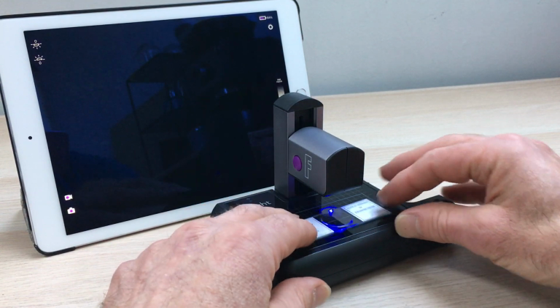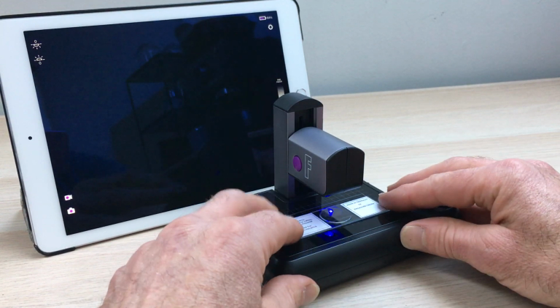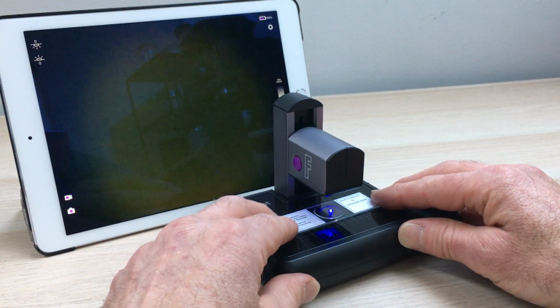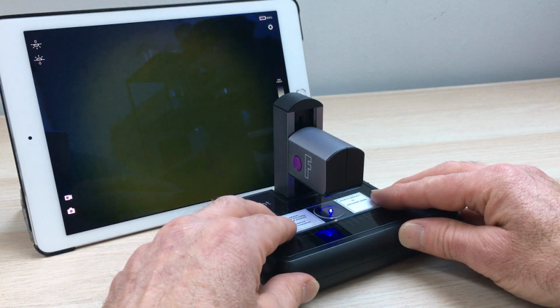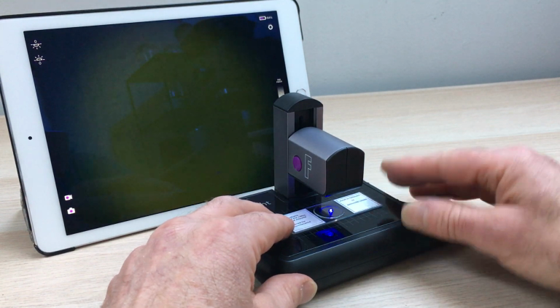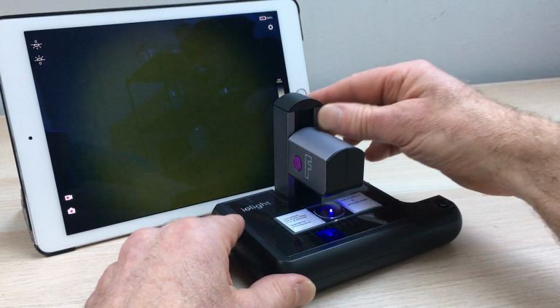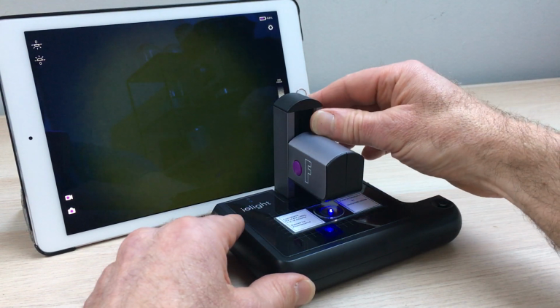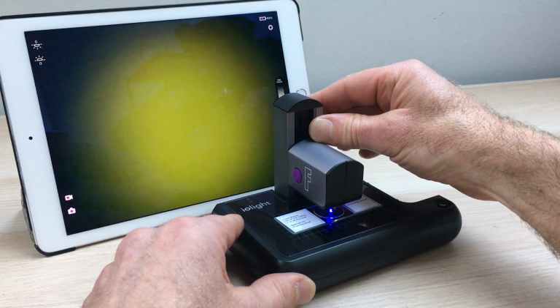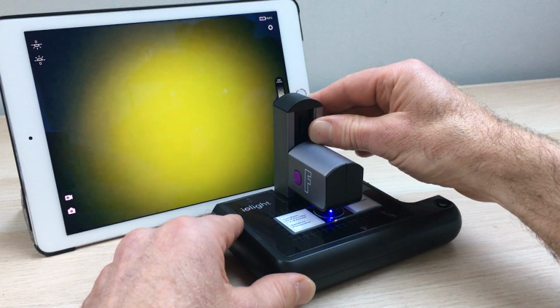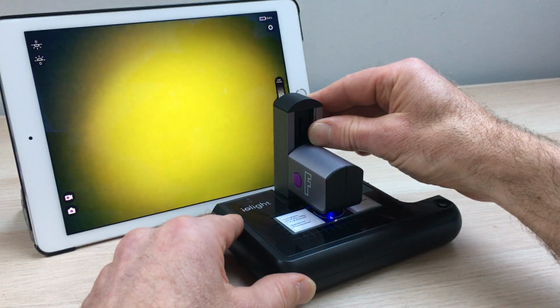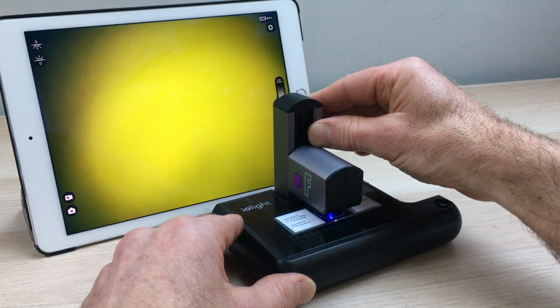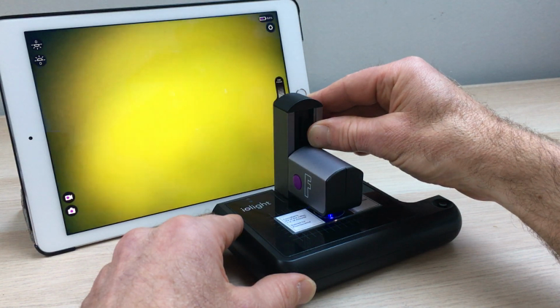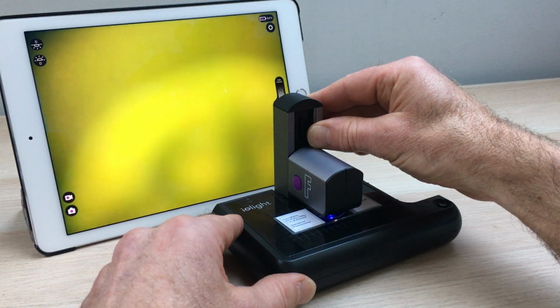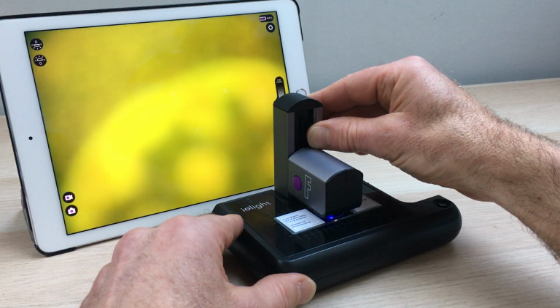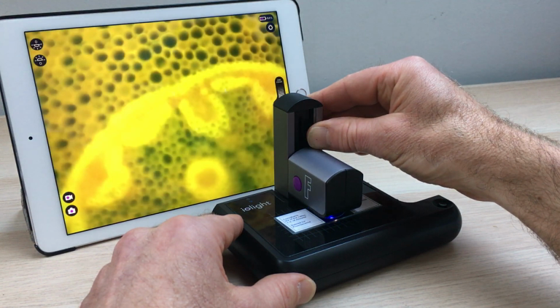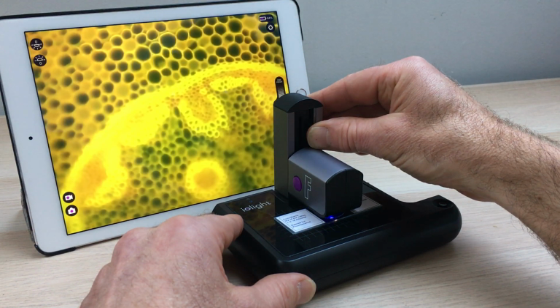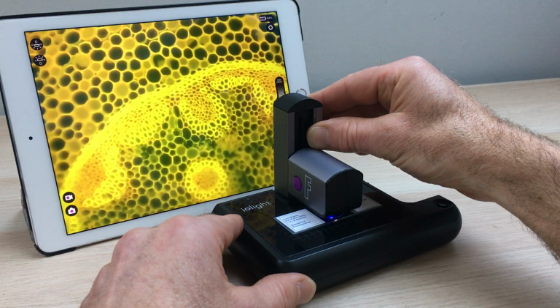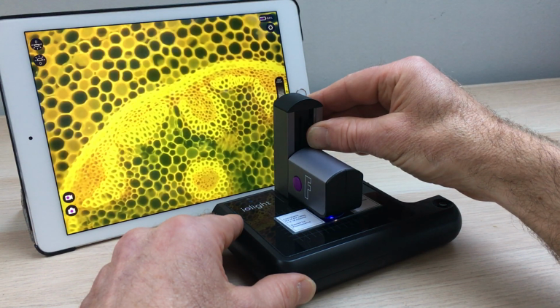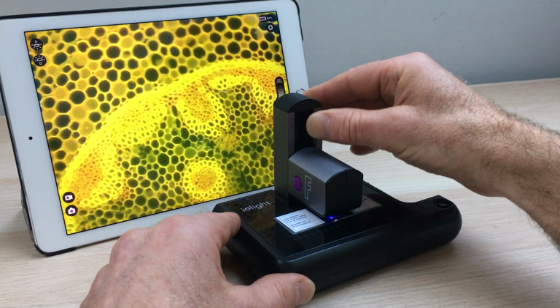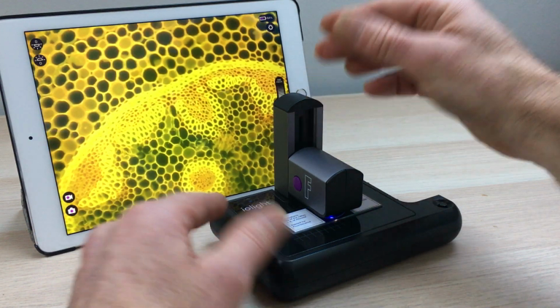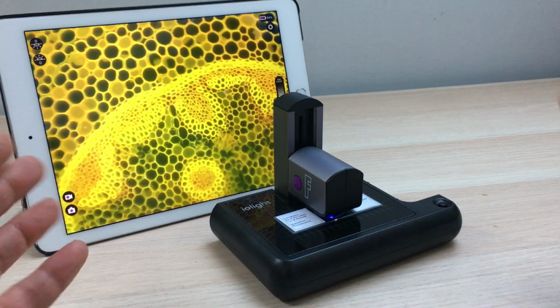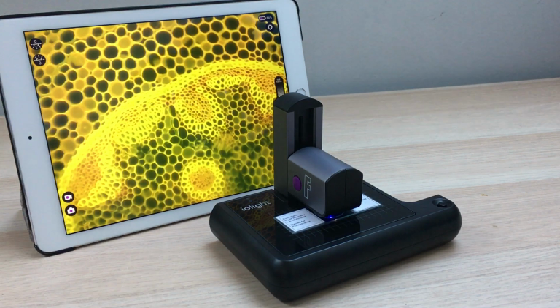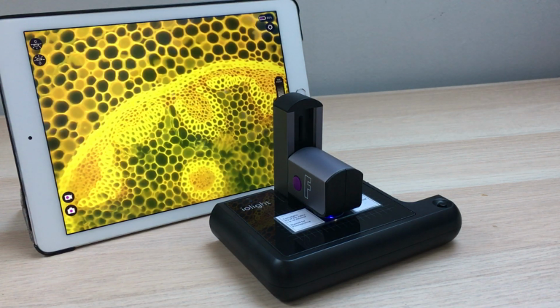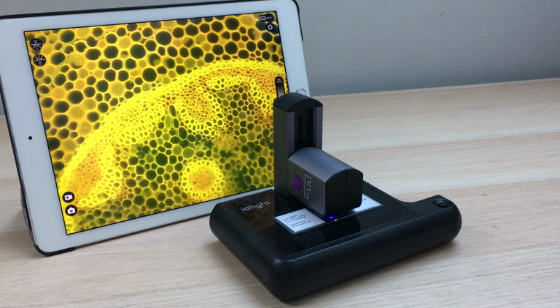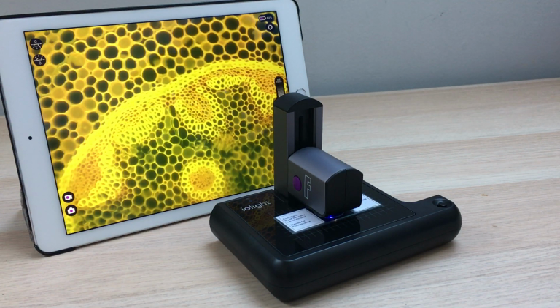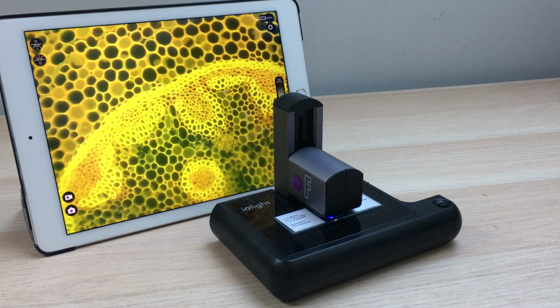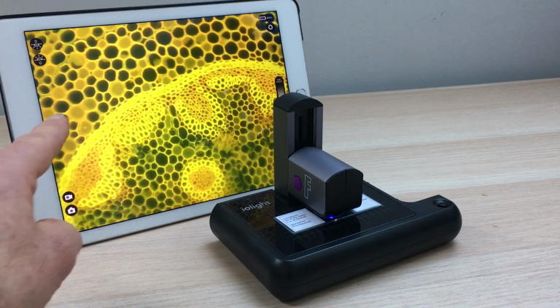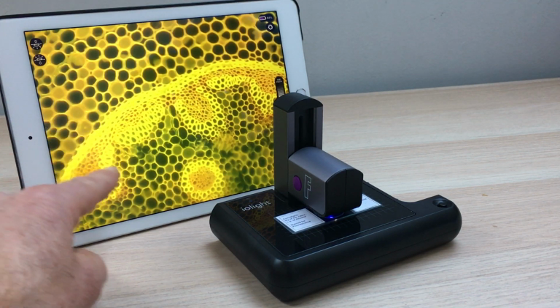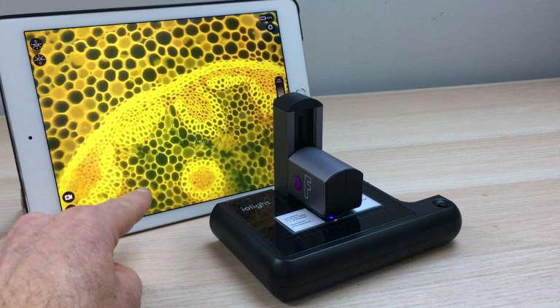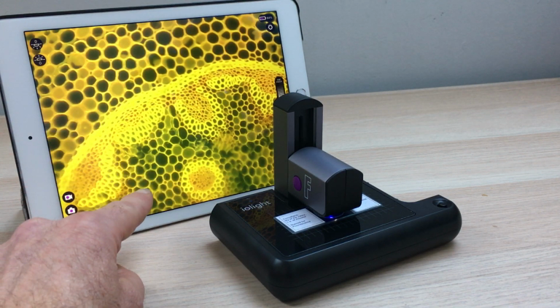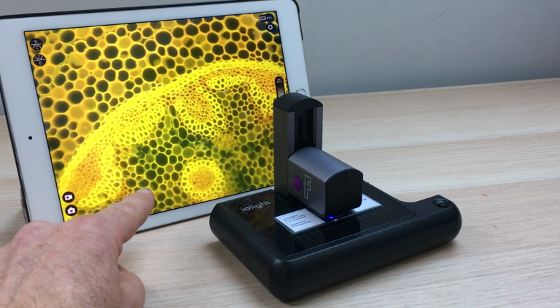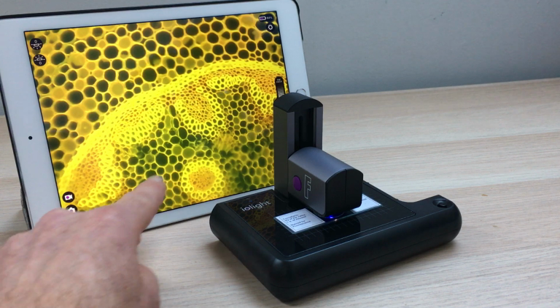If I put that underneath the microscope and then slide the head of the microscope down here to focus — there we go — we see a beautiful image of the cross-section of this plant stem, and here you can clearly see the three different dyes.